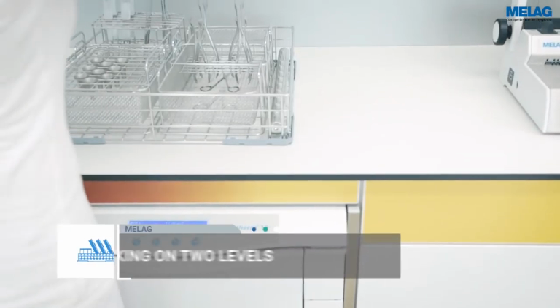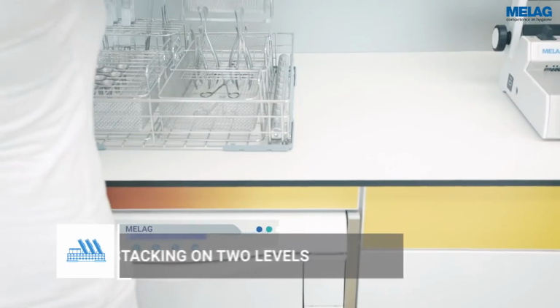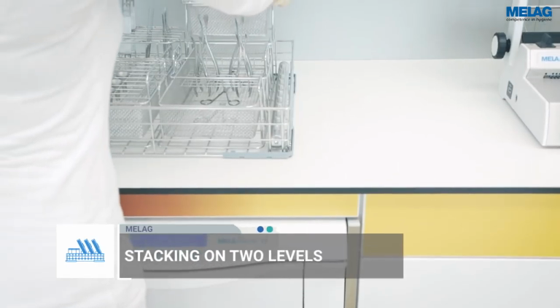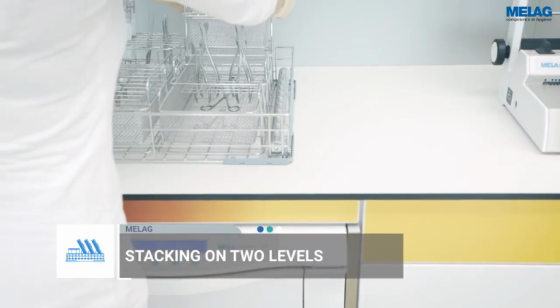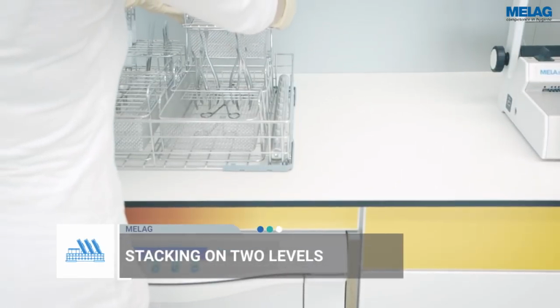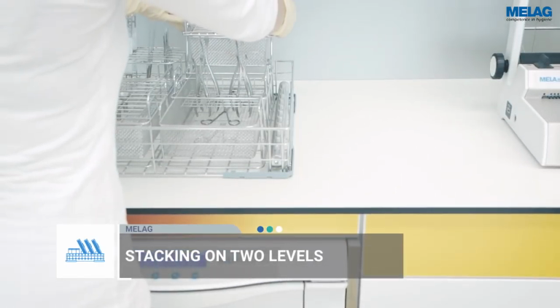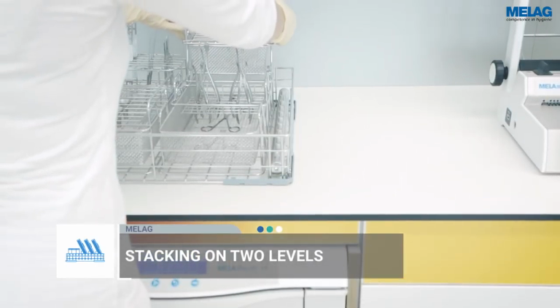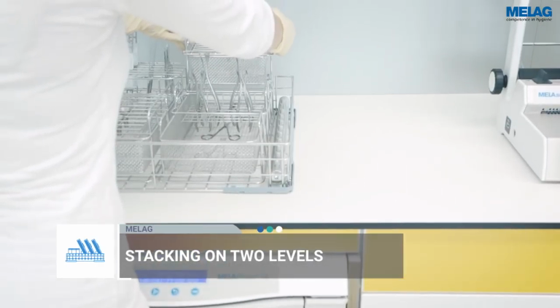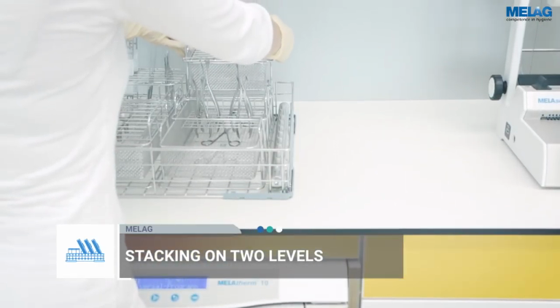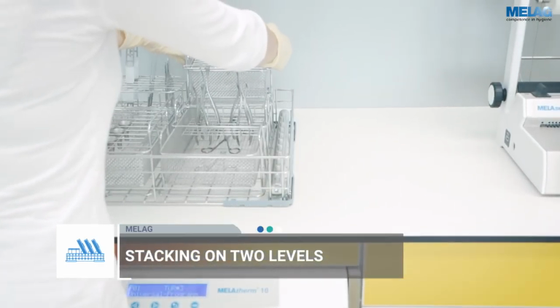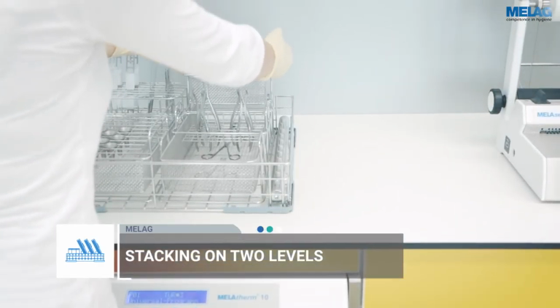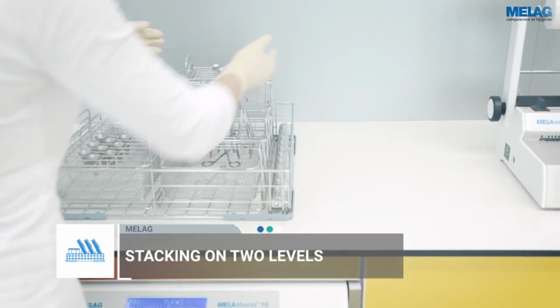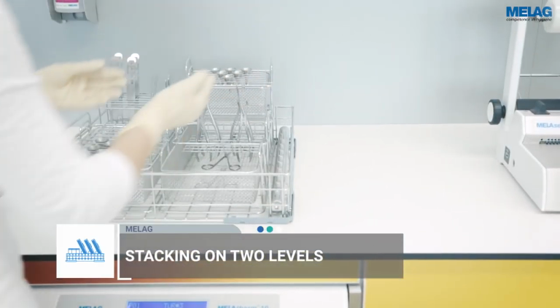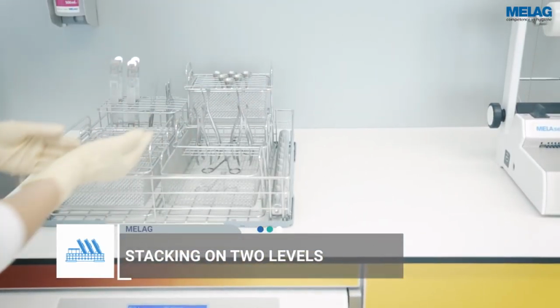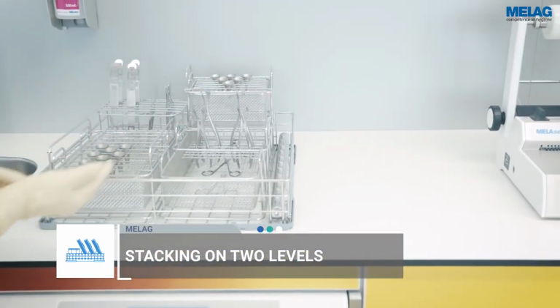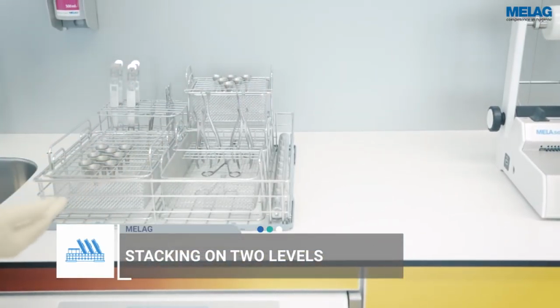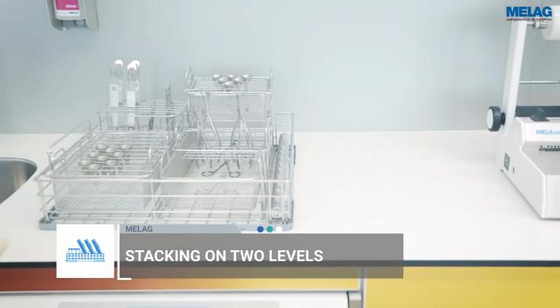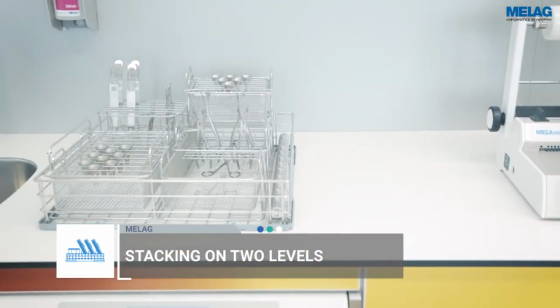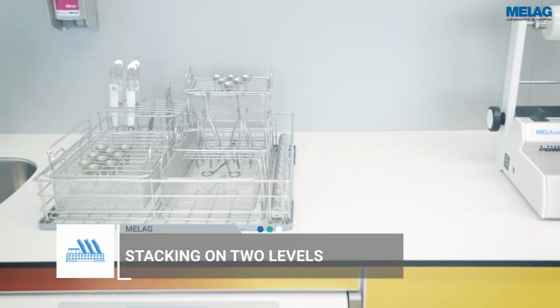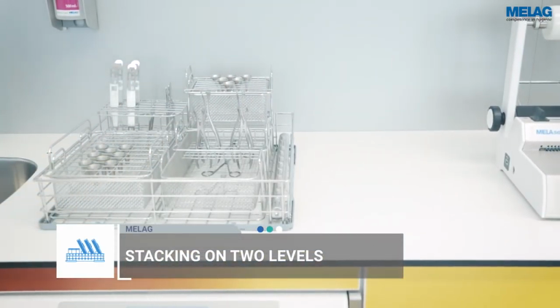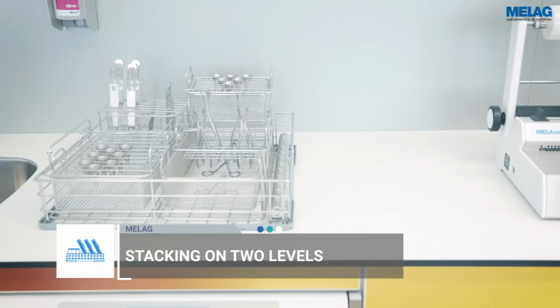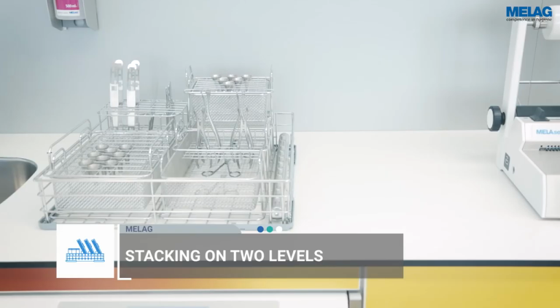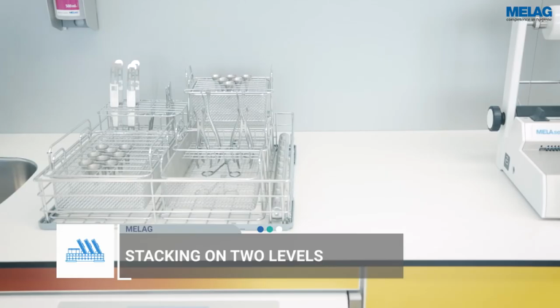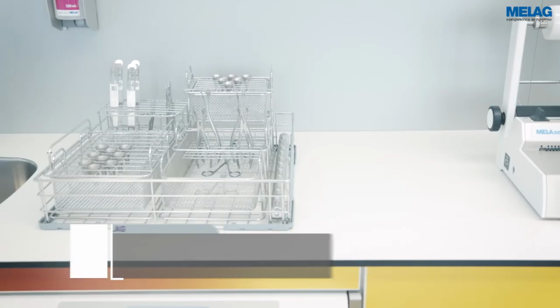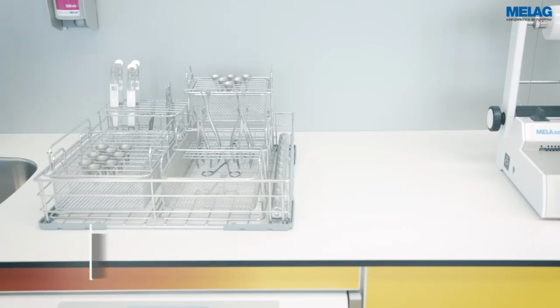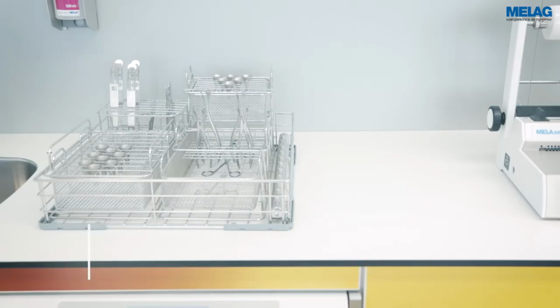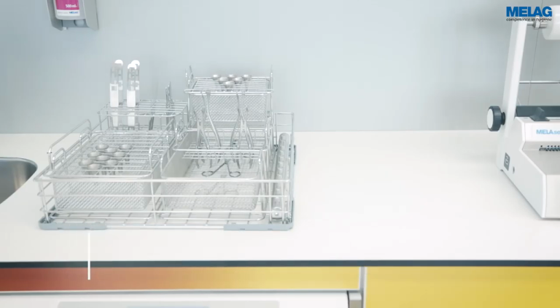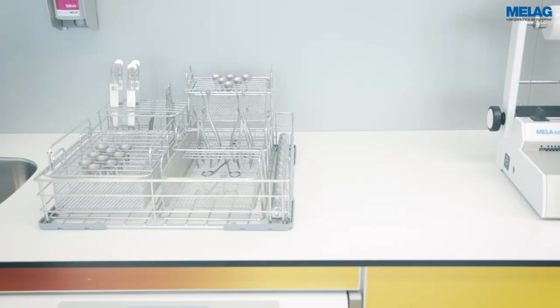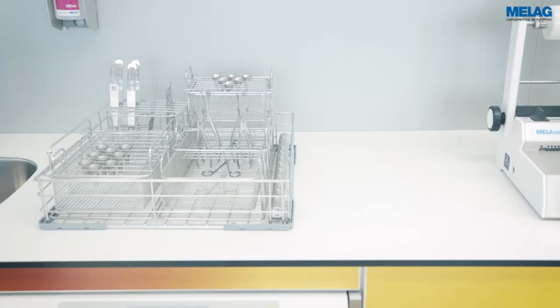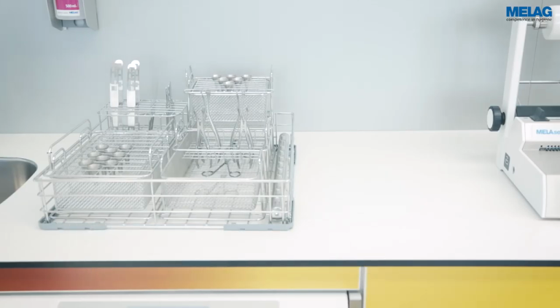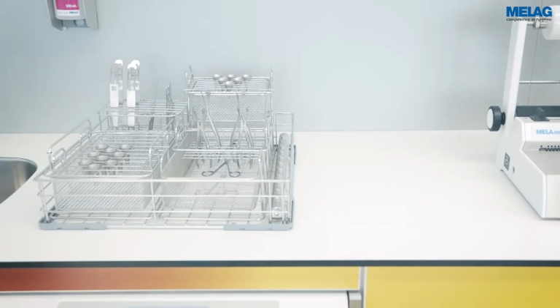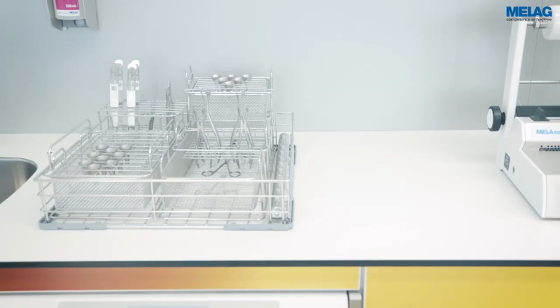Stacking the flex baskets on two levels enables efficient use of the practice-optimized treatment chamber of the Milotherm 10.